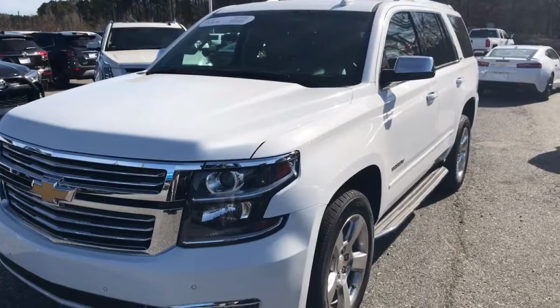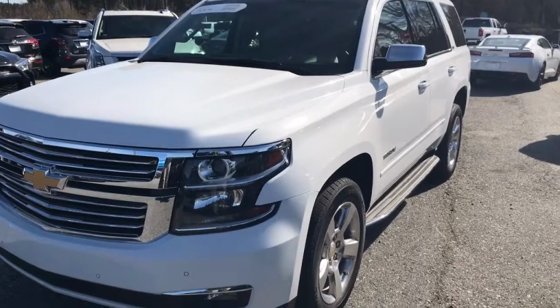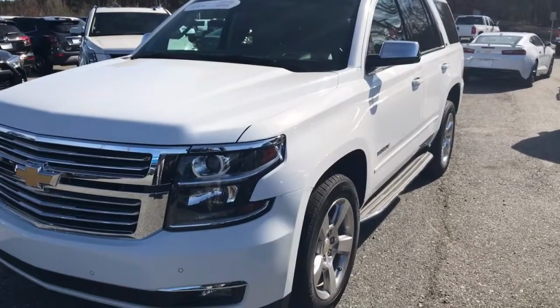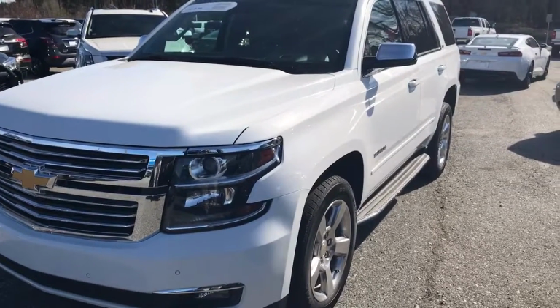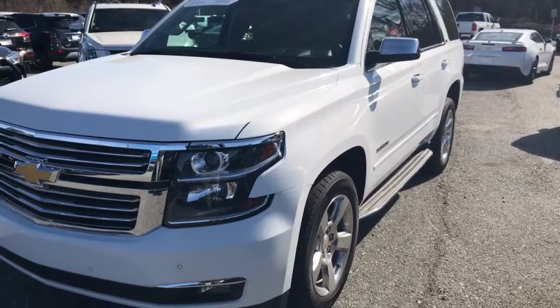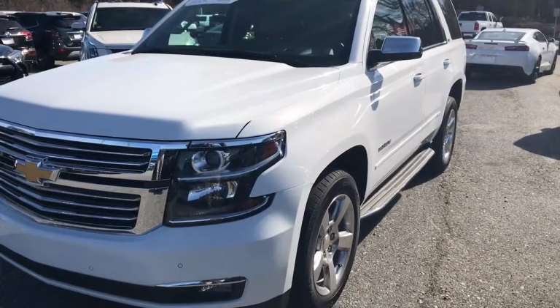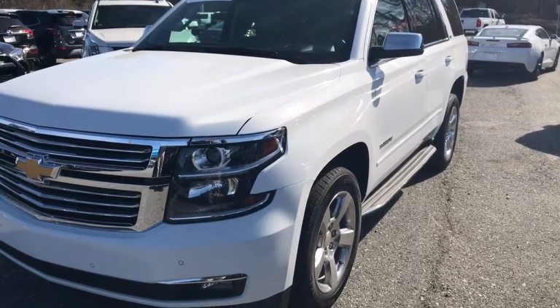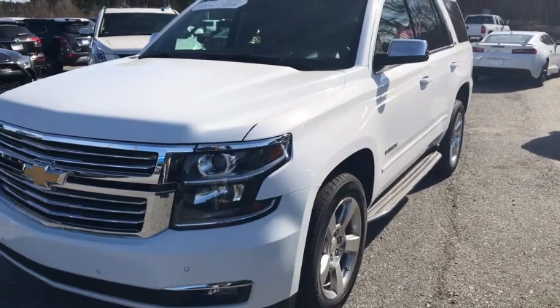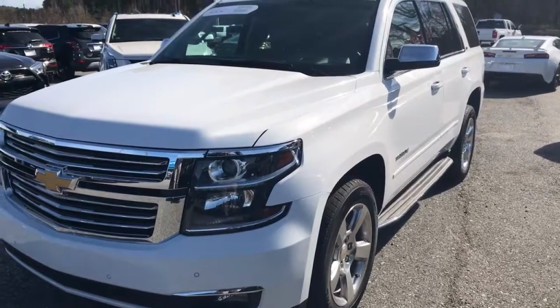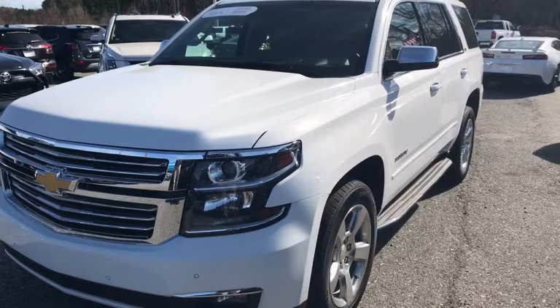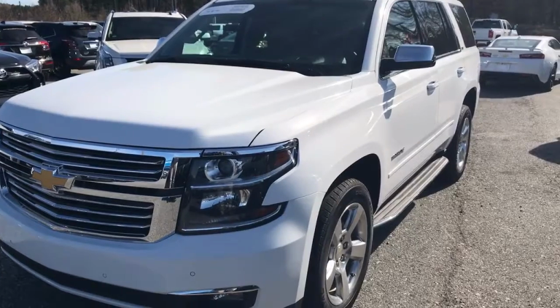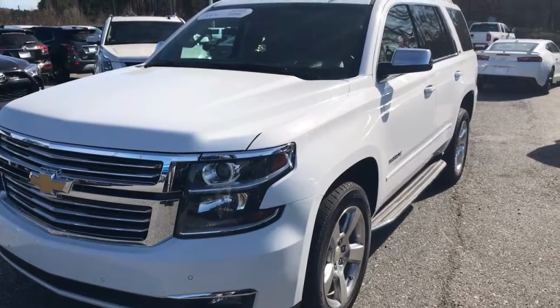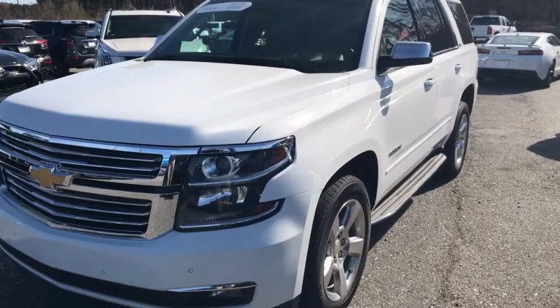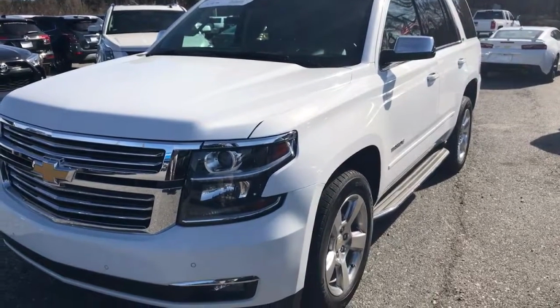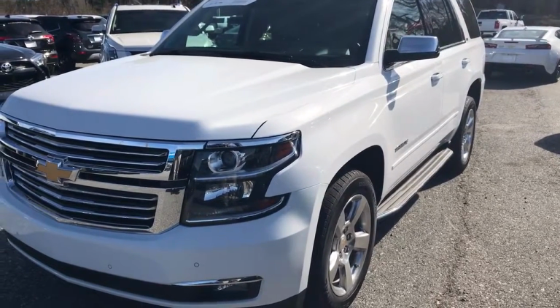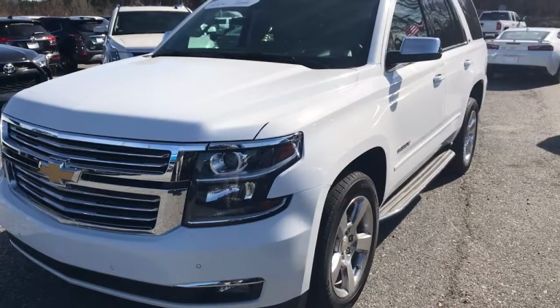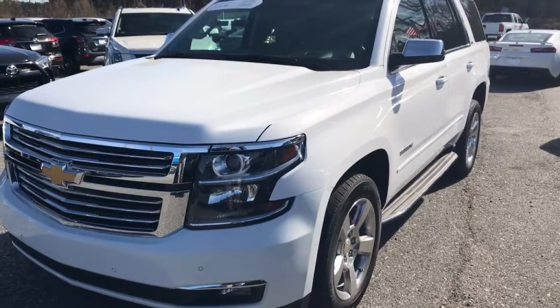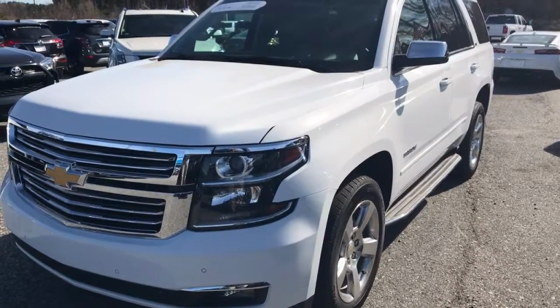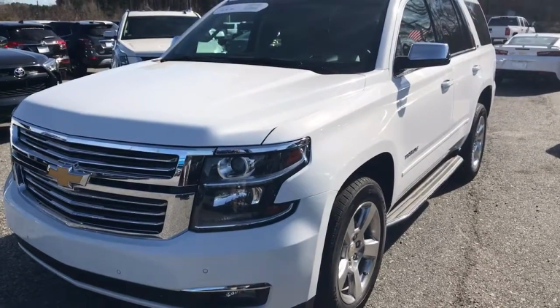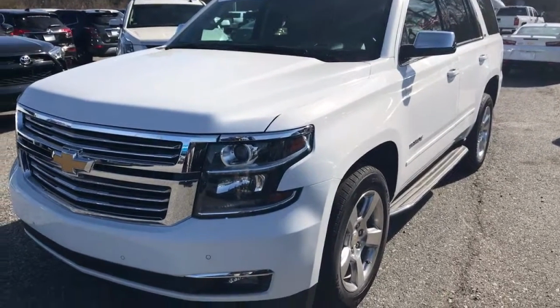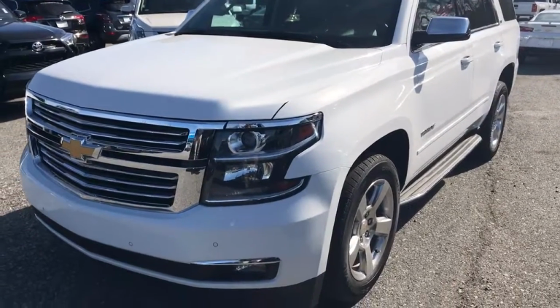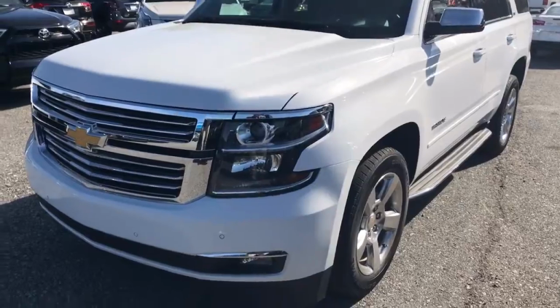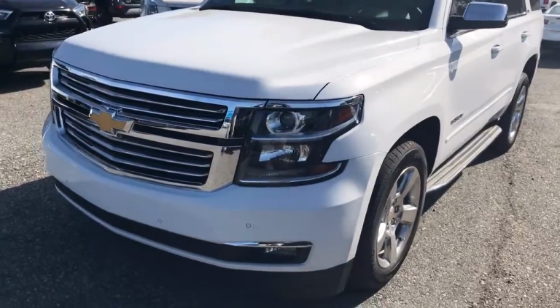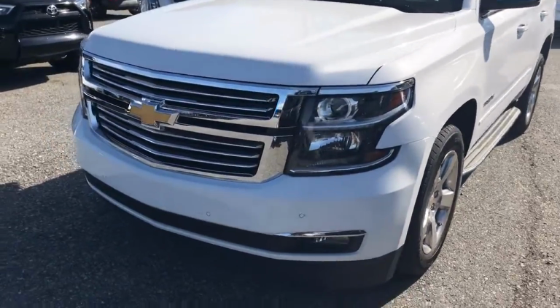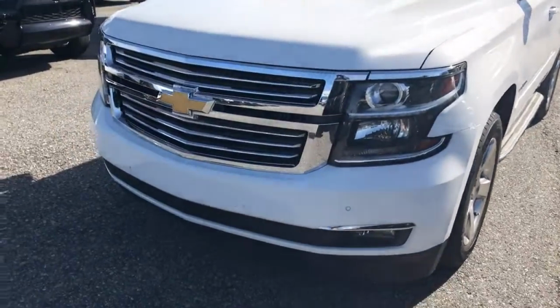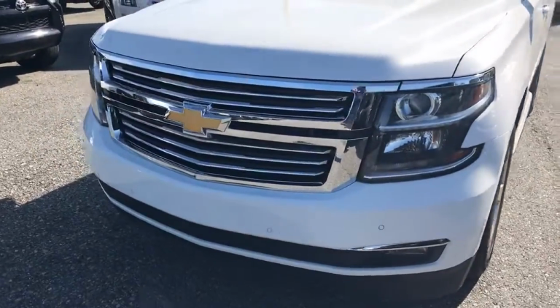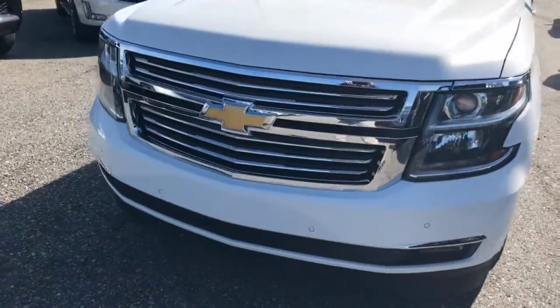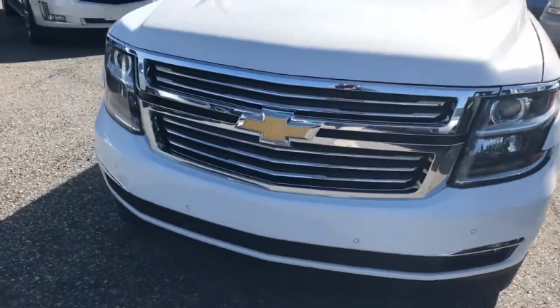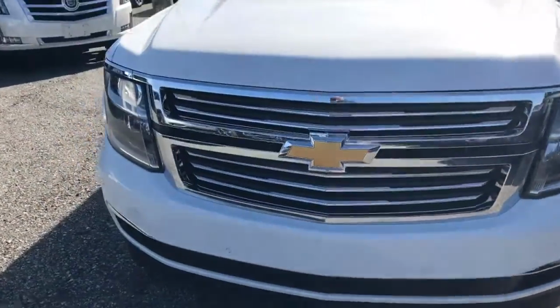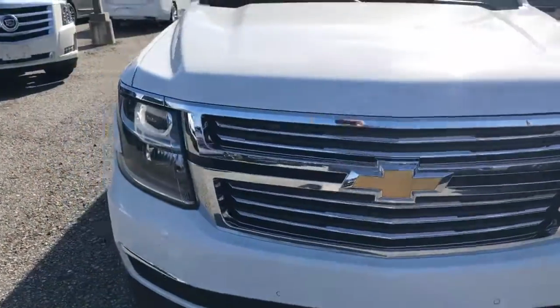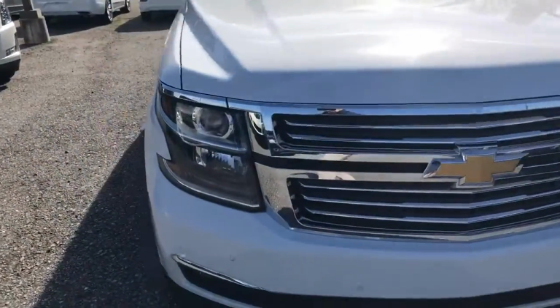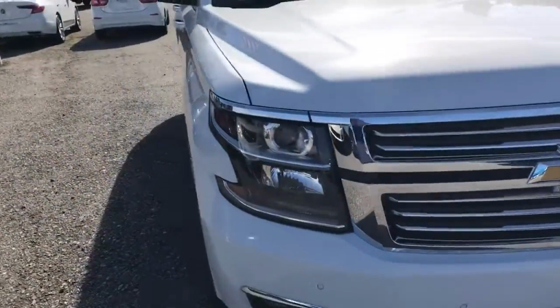Hey Mario, this is Dave Patterson up here at Jimmy Britt Chevrolet. I want to give you a personal tour on this beautiful Chevrolet Tahoe LTZ, 2016 model. This is our top-of-the-line Chevrolet Tahoe.